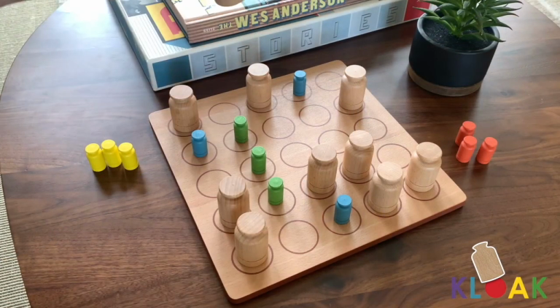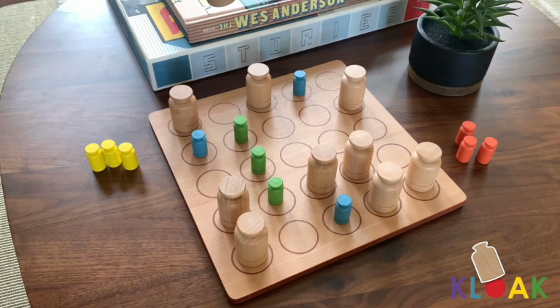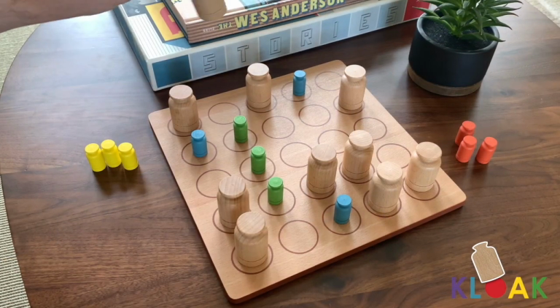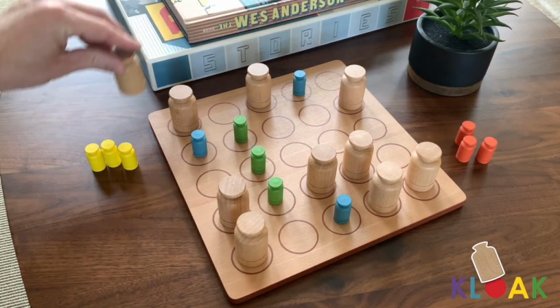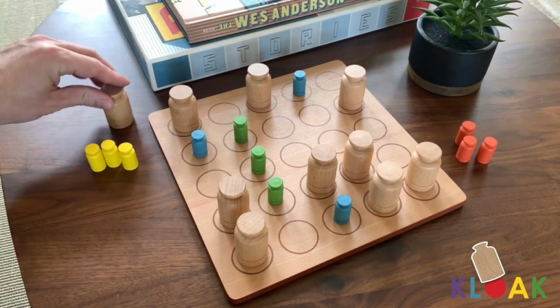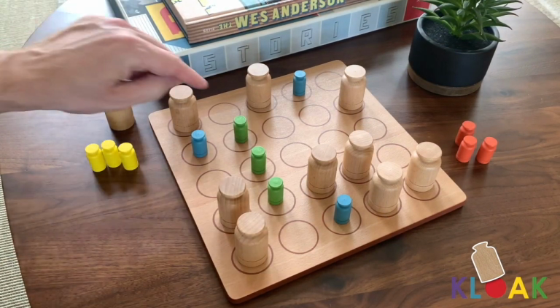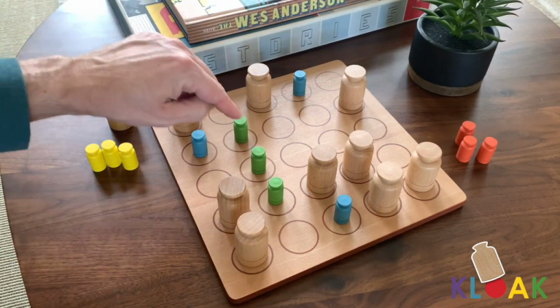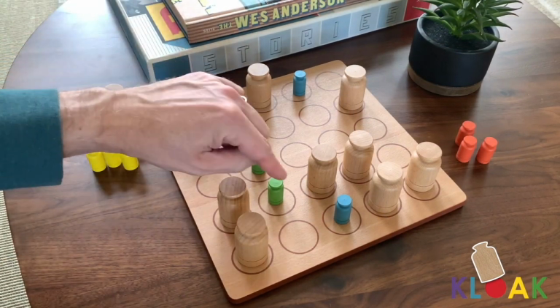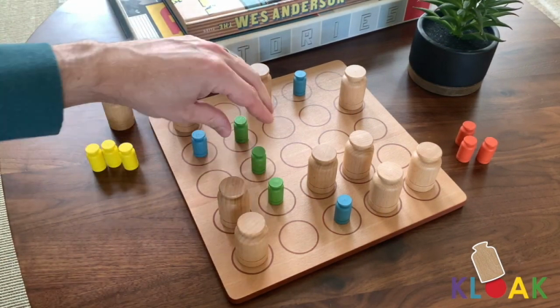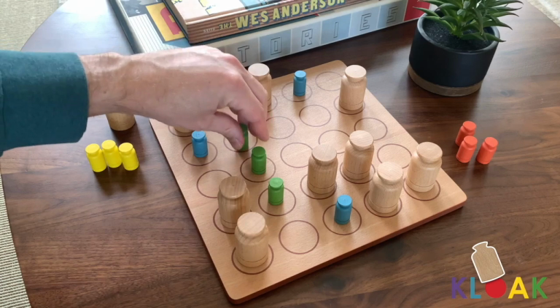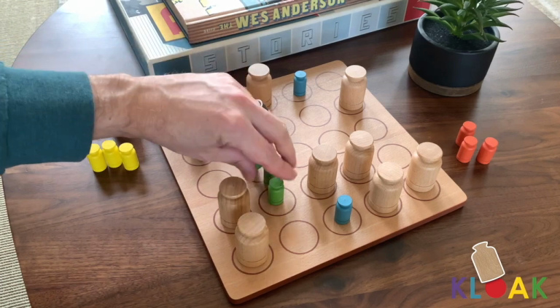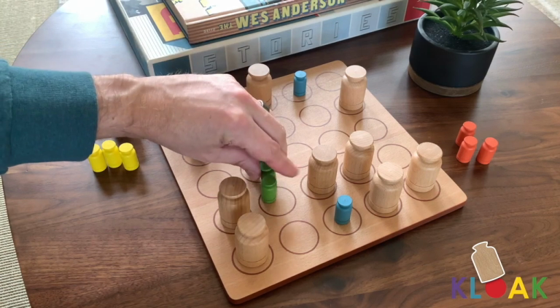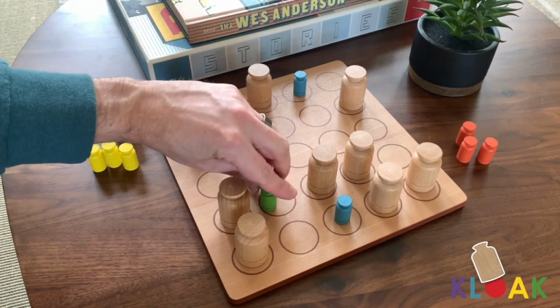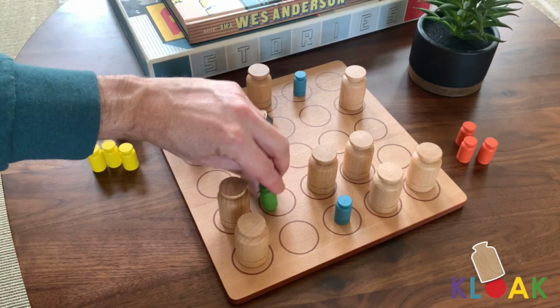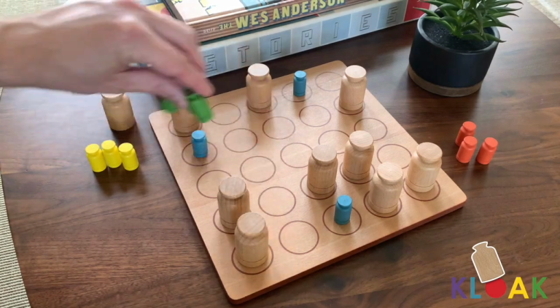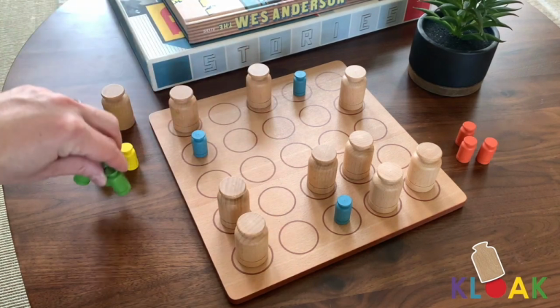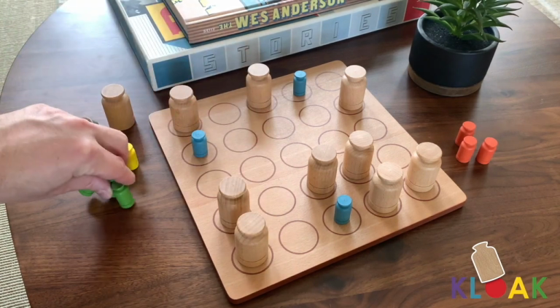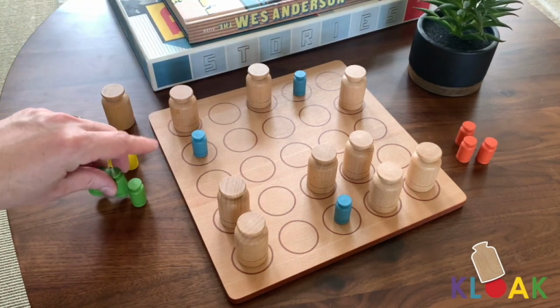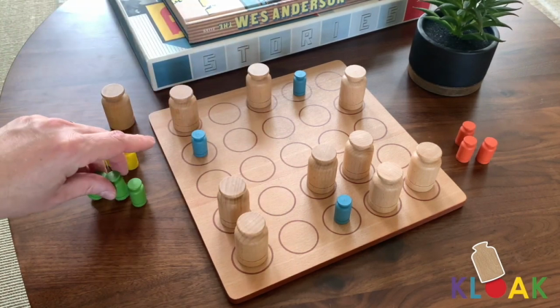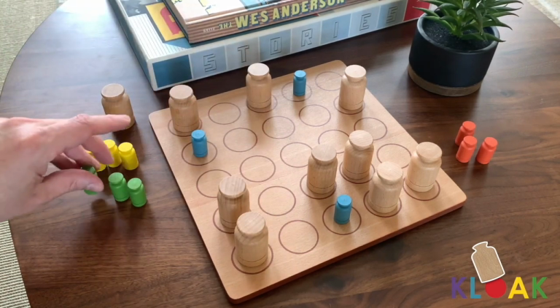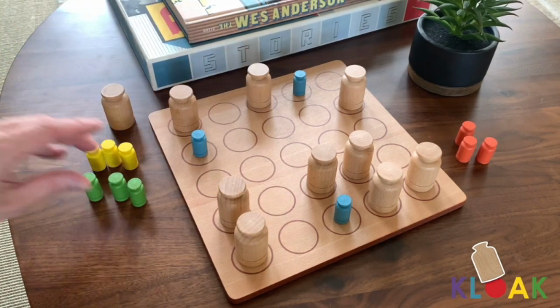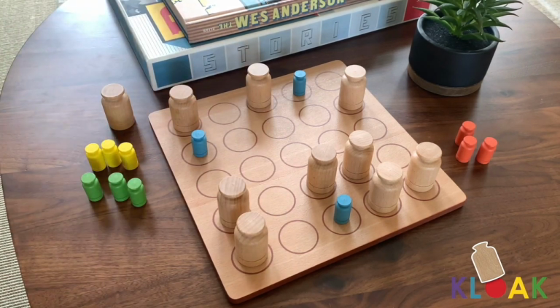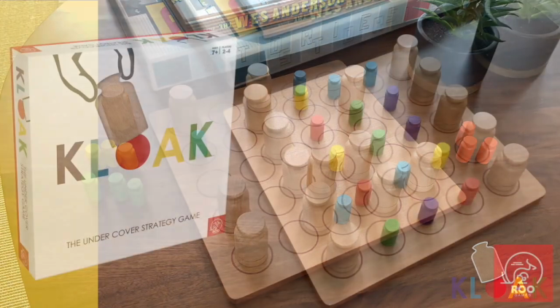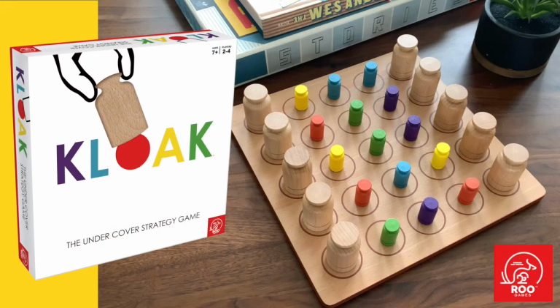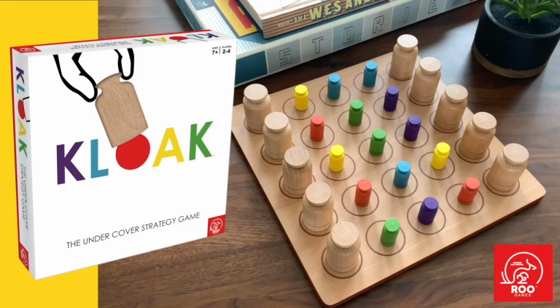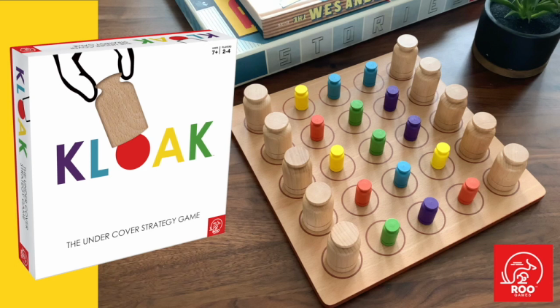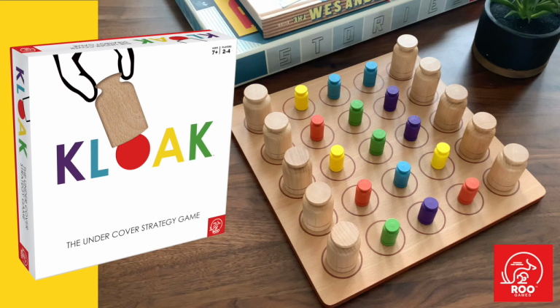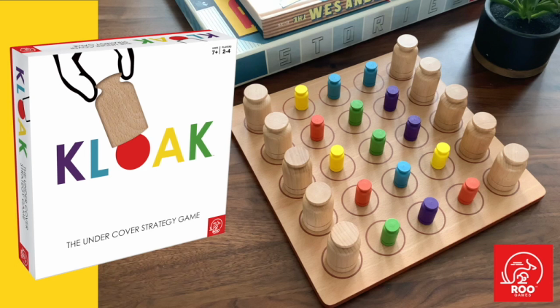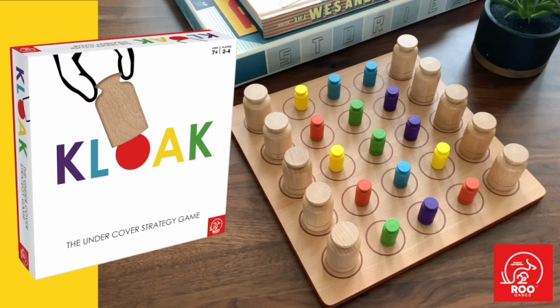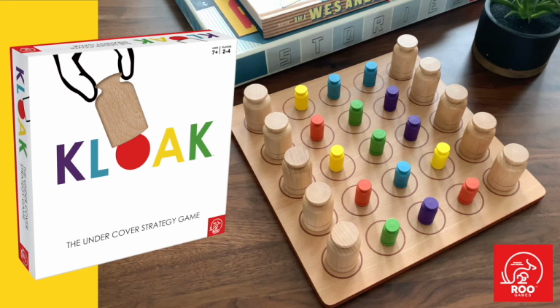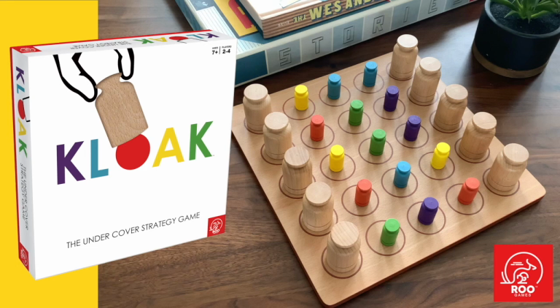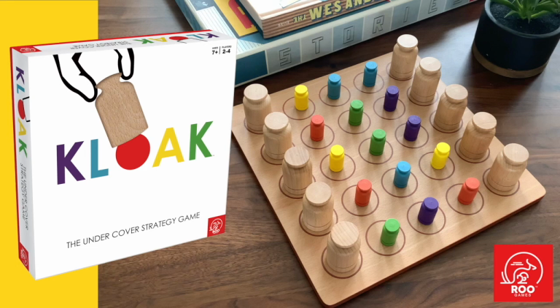Be first to align two sets of three small pieces of the same colour in a row and win. Cloak — the undercover strategy game.